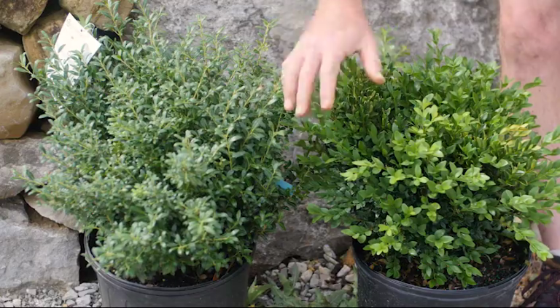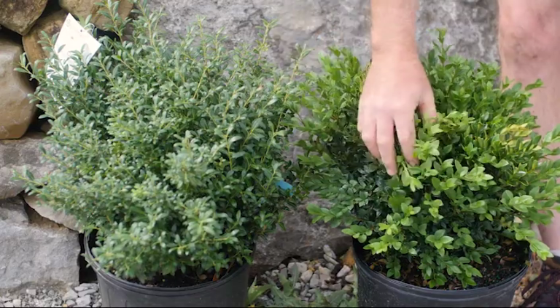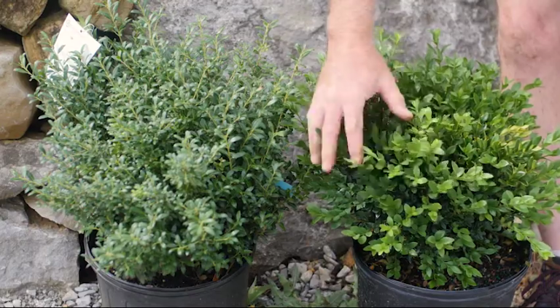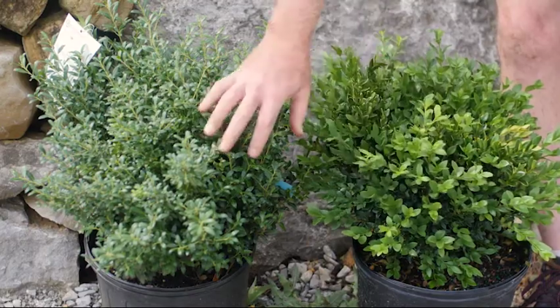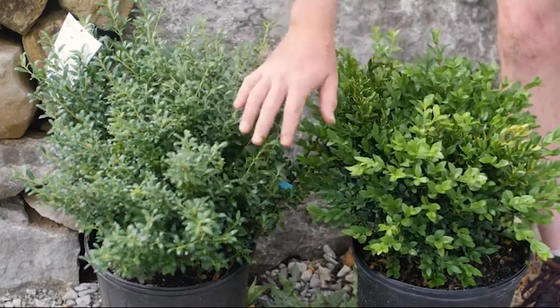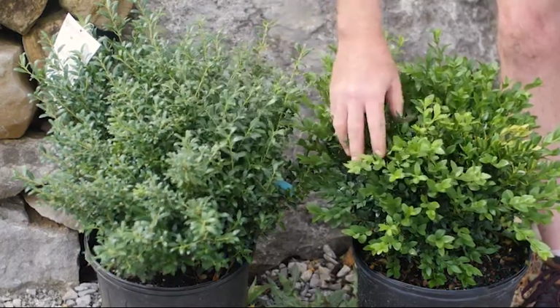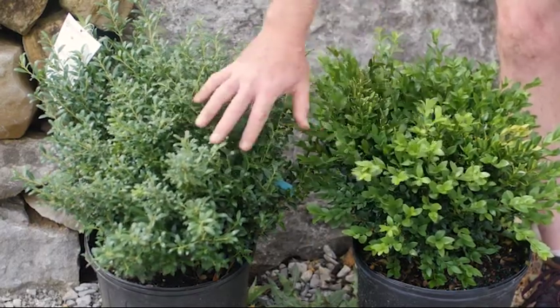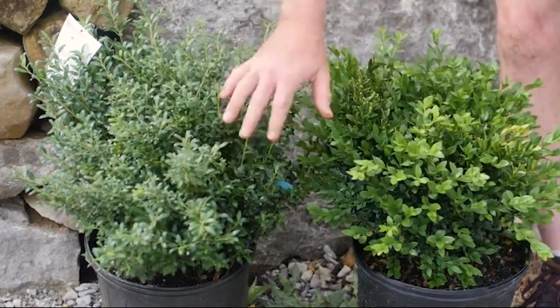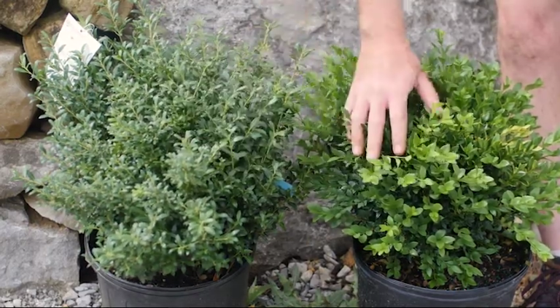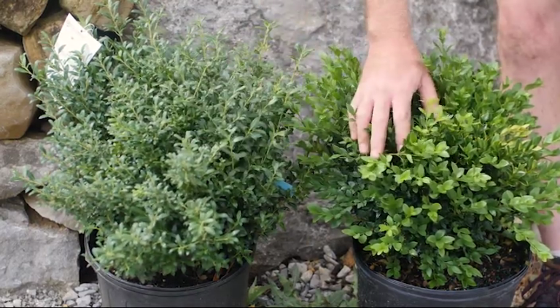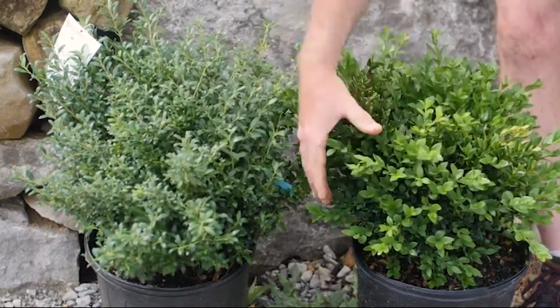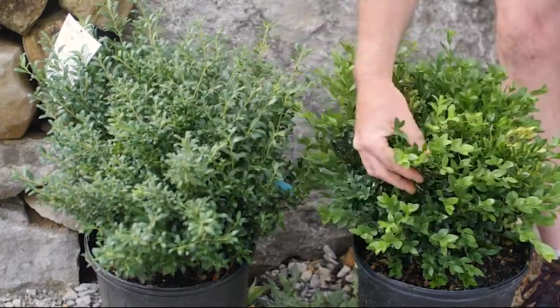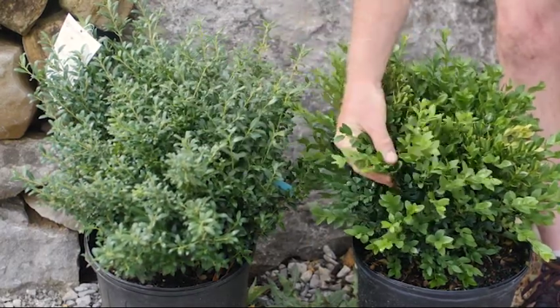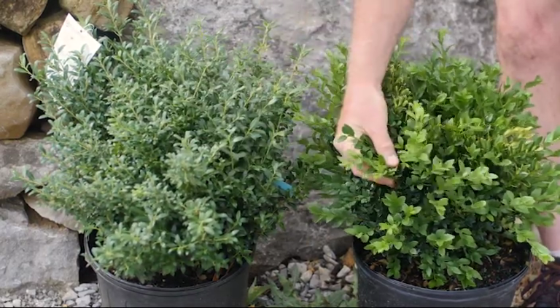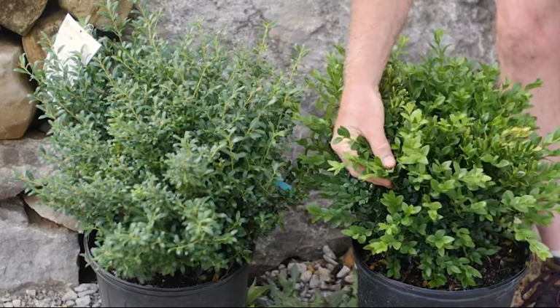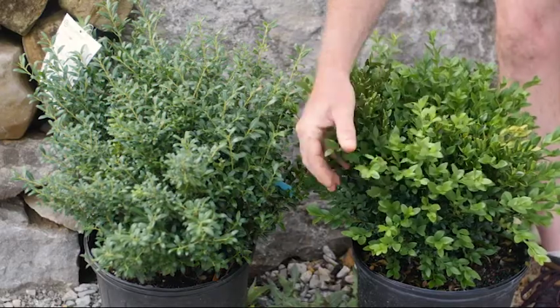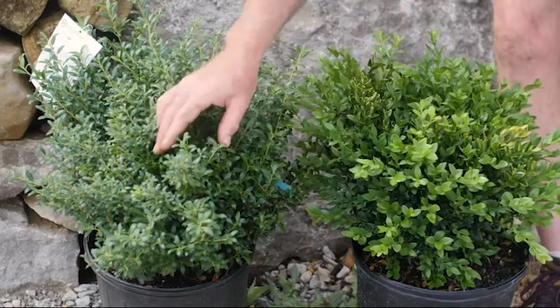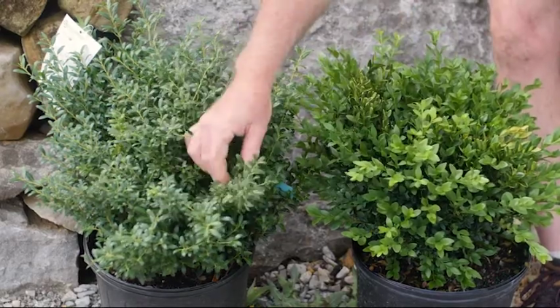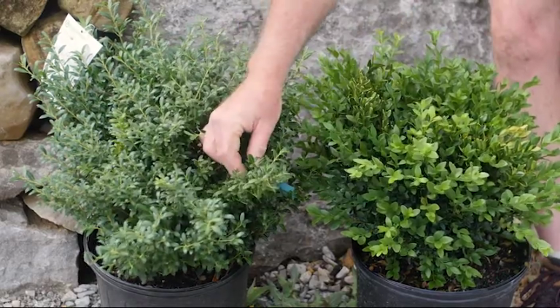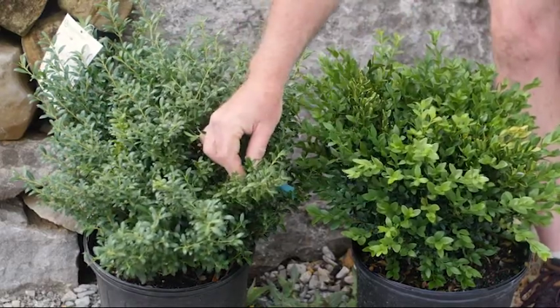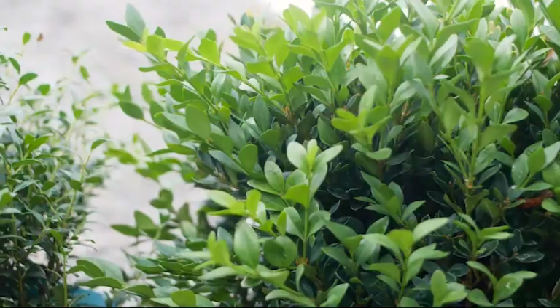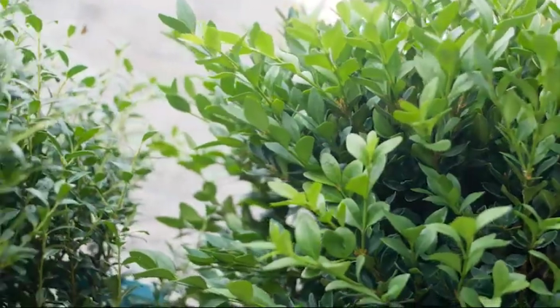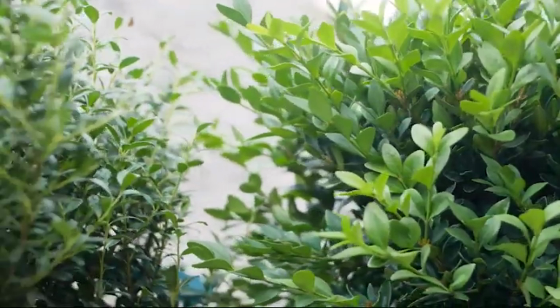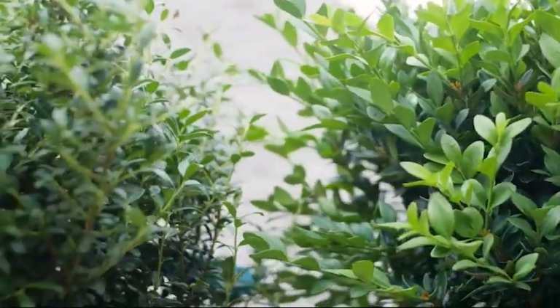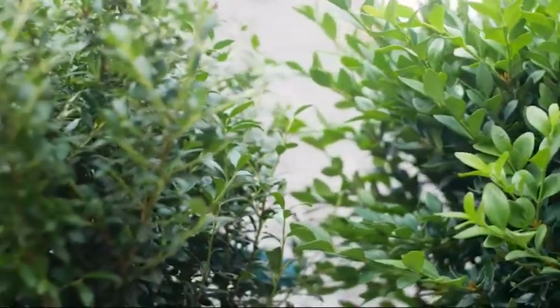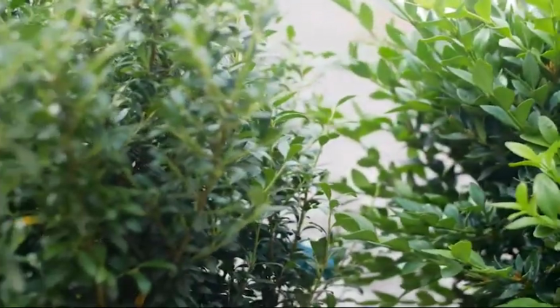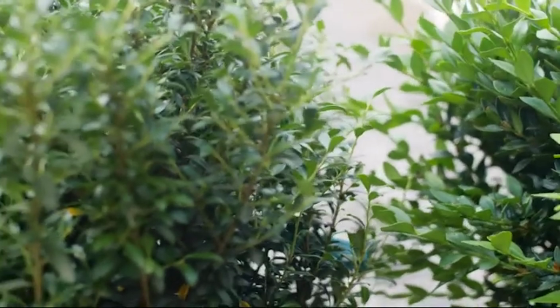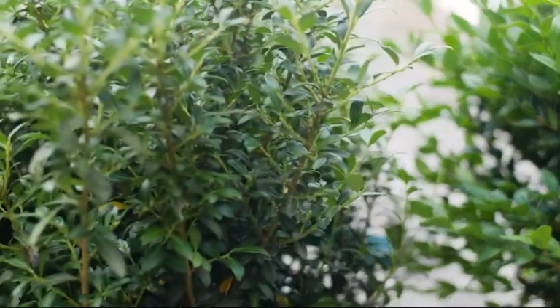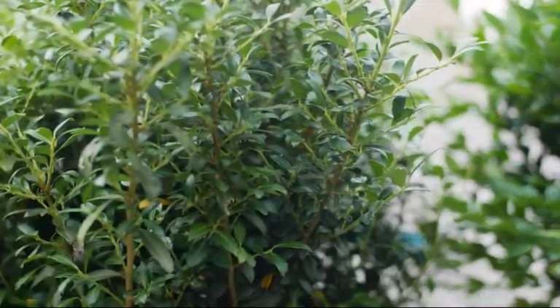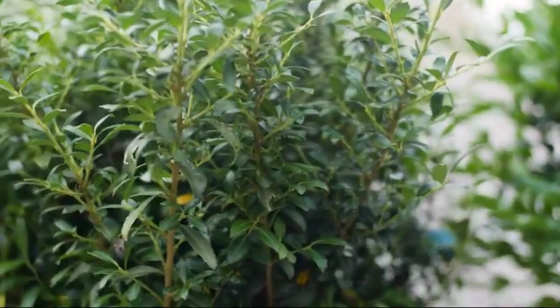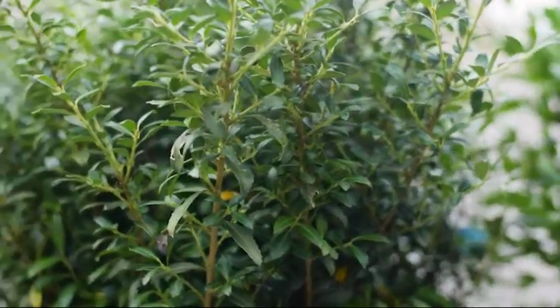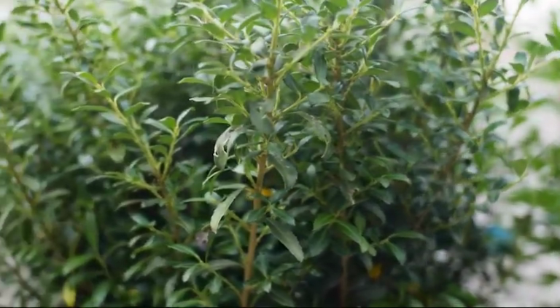Take these two plants — these are very common shrub plants. This is a green velvet boxwood and this is a soft touch Japanese holly. Each plant is a very nice plant, but together there's not much contrast.